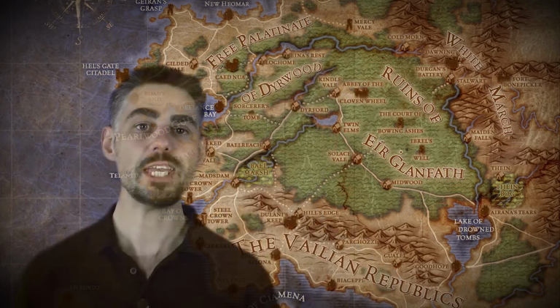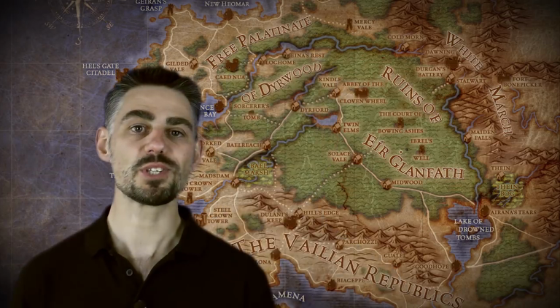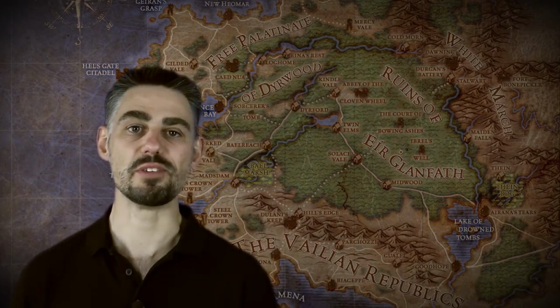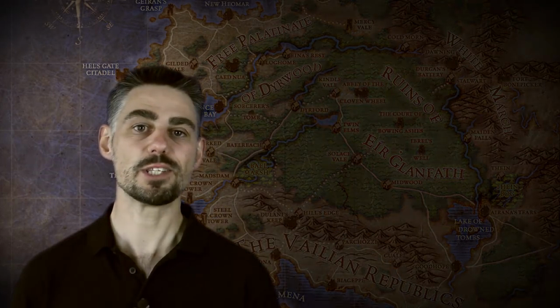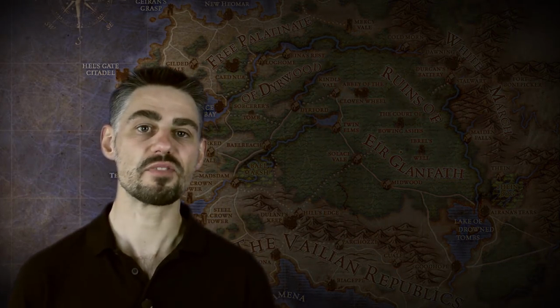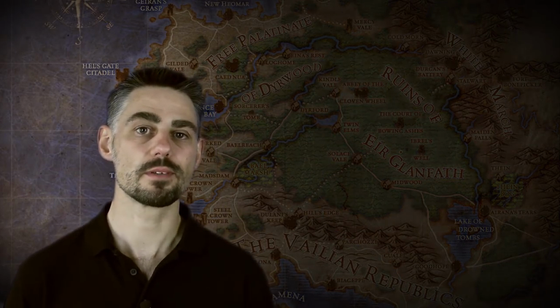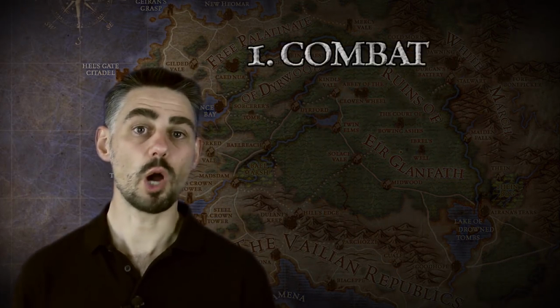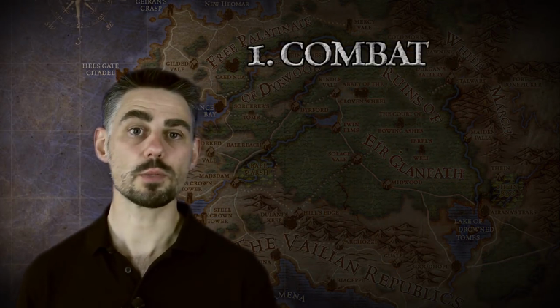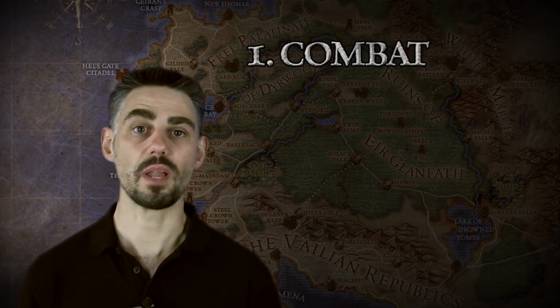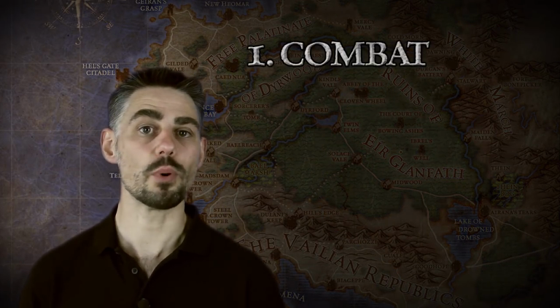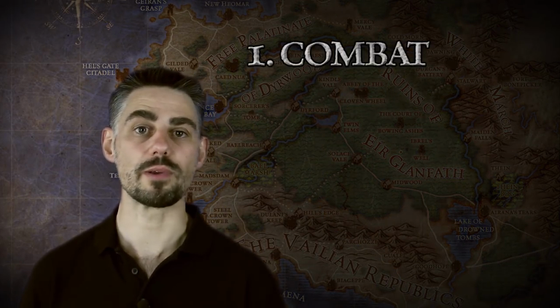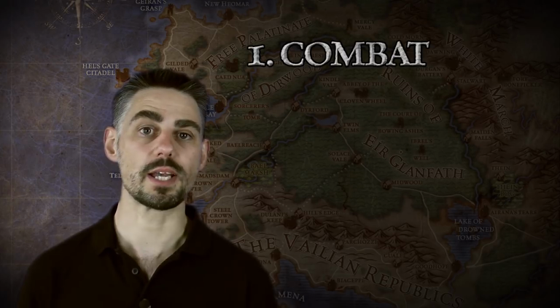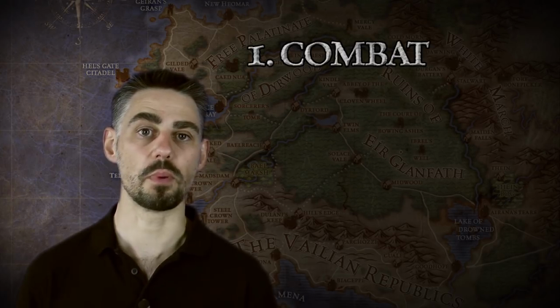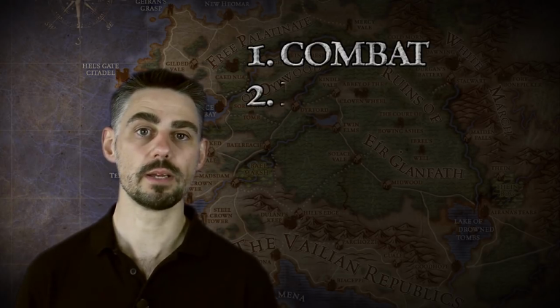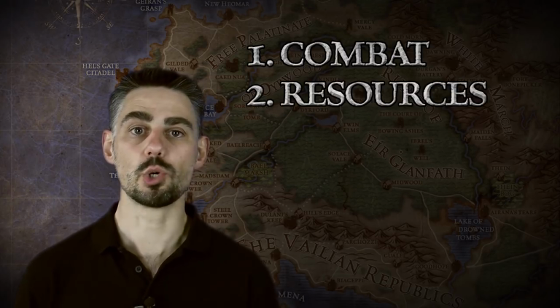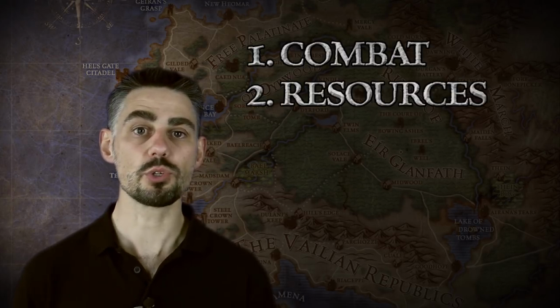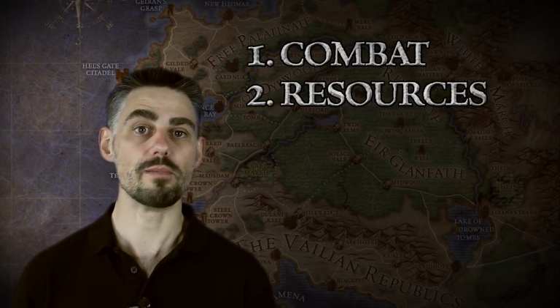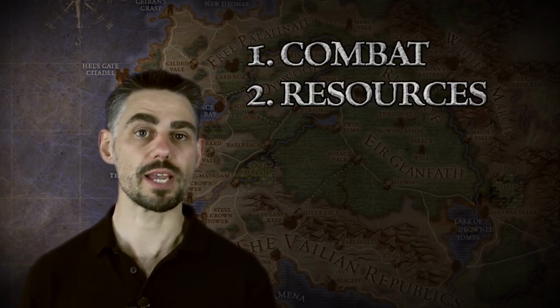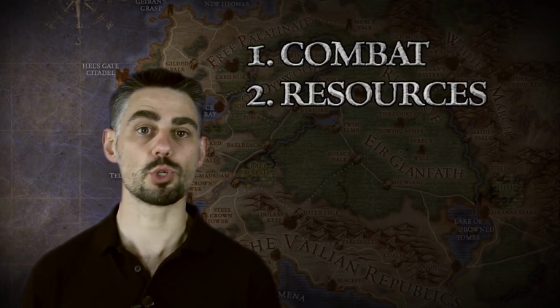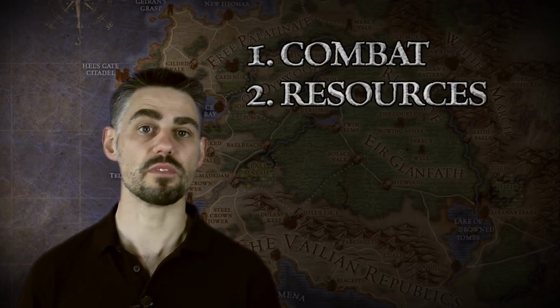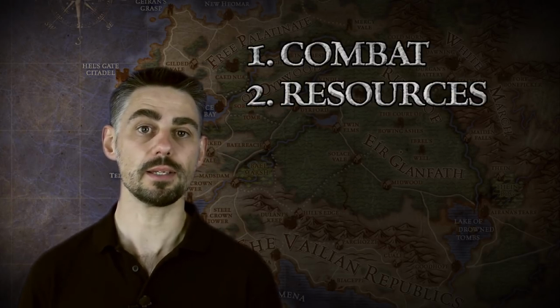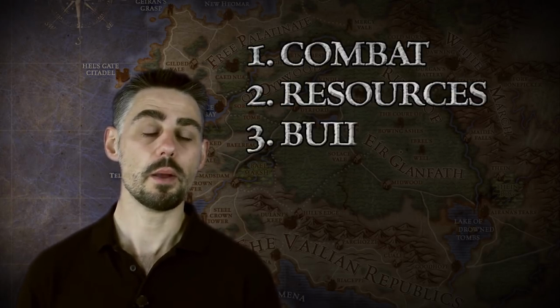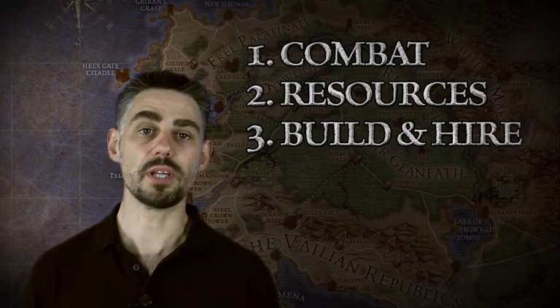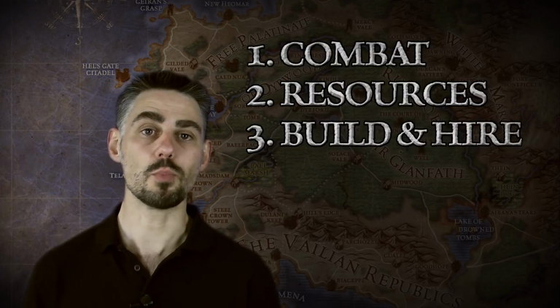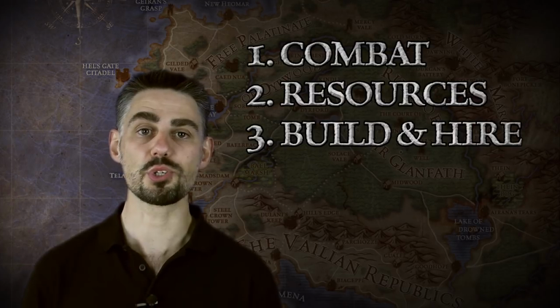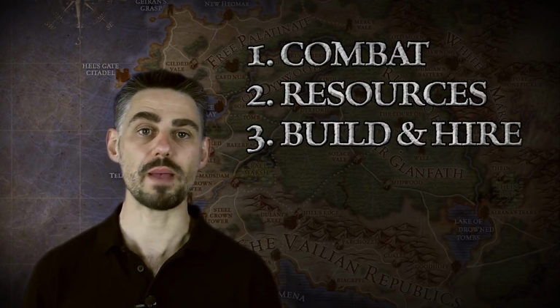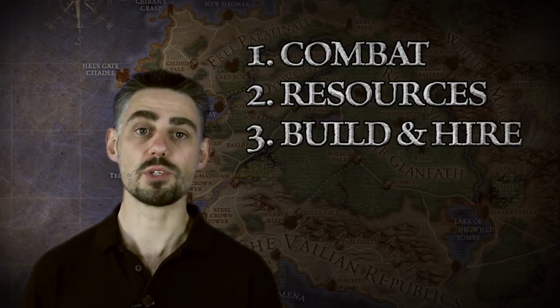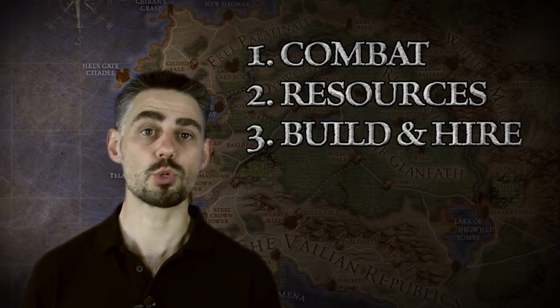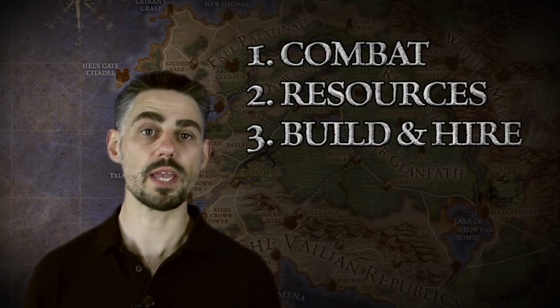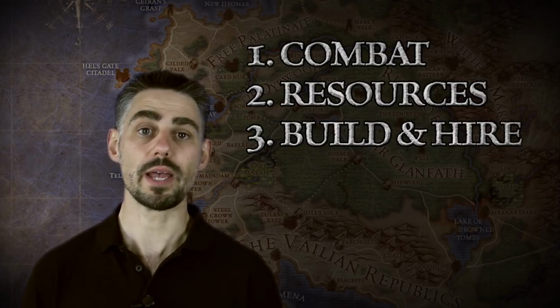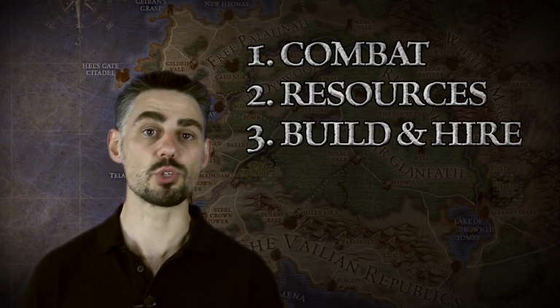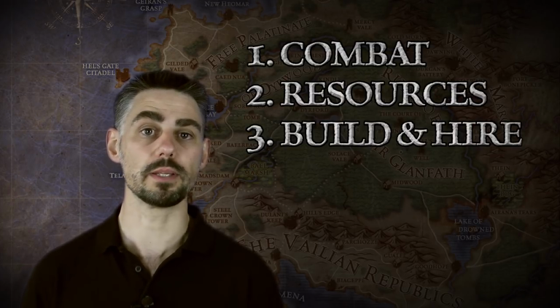Each player's turn is divided into five steps. Combat, where the player may go adventuring or attack another player. Draw resources, where resource counters are drawn out of the bag. Build and hire, where resources are spent to recruit troops, heroes and construct buildings.